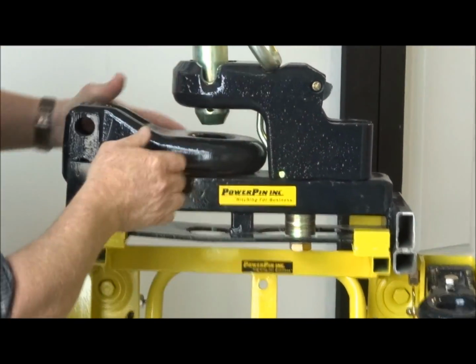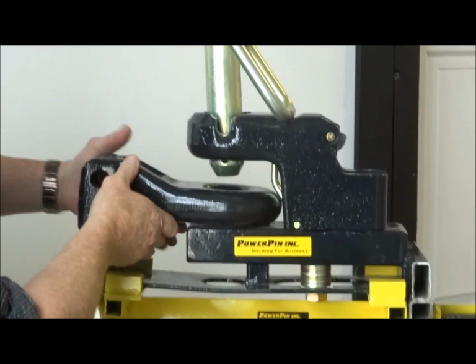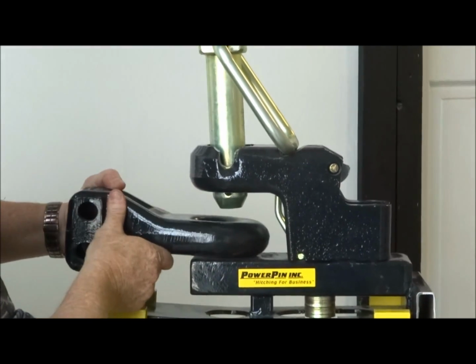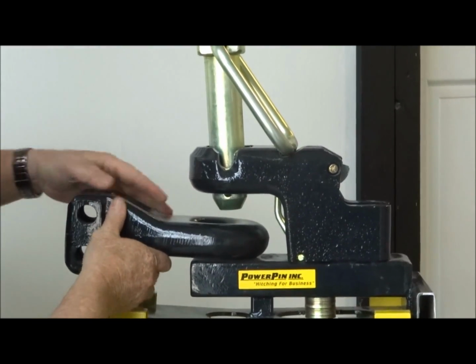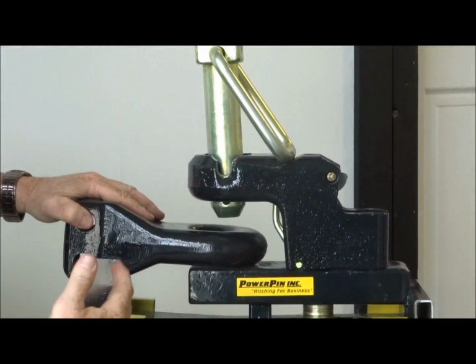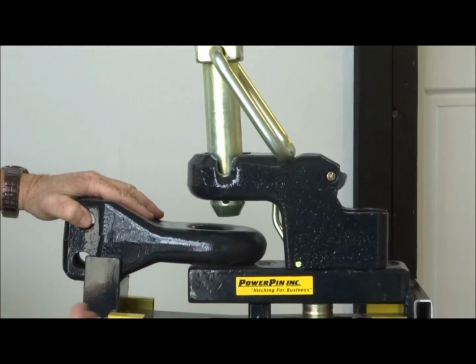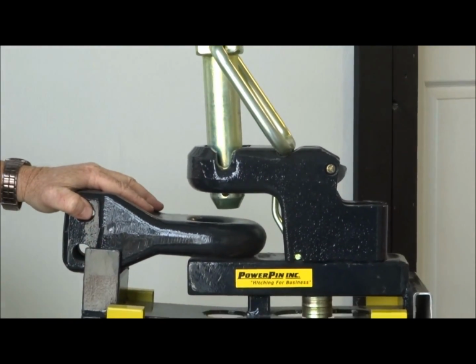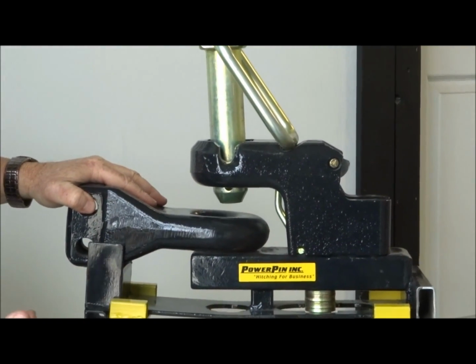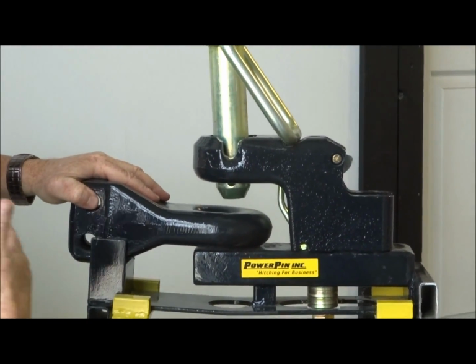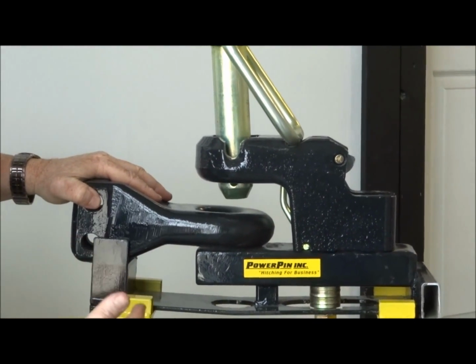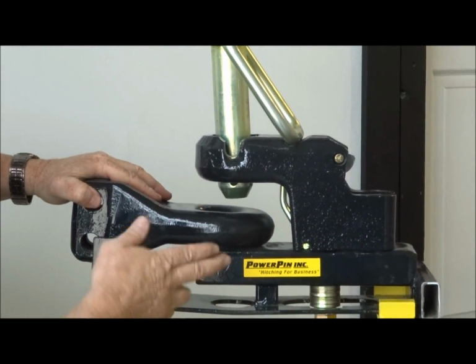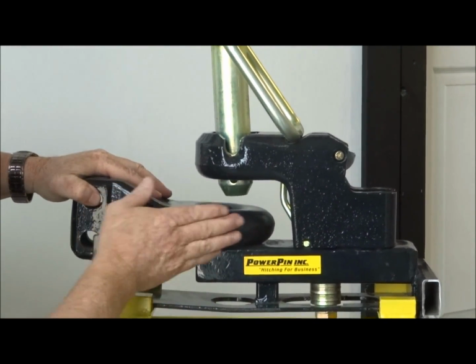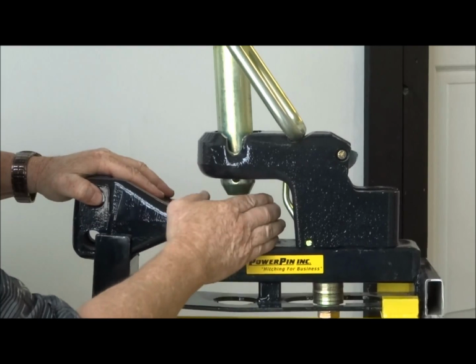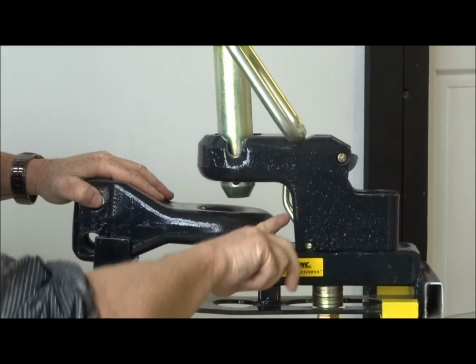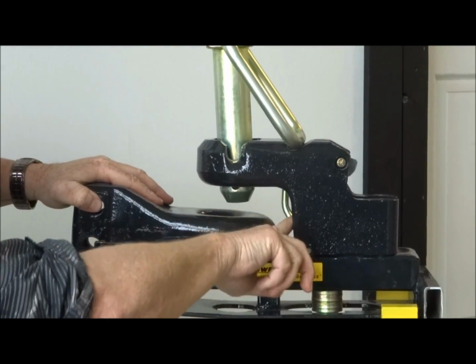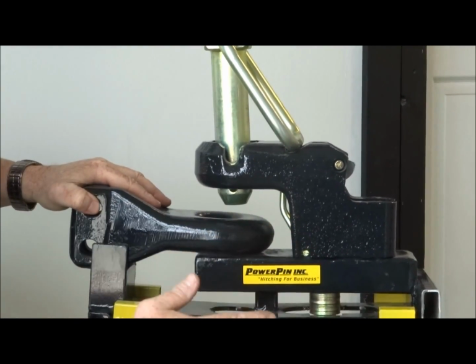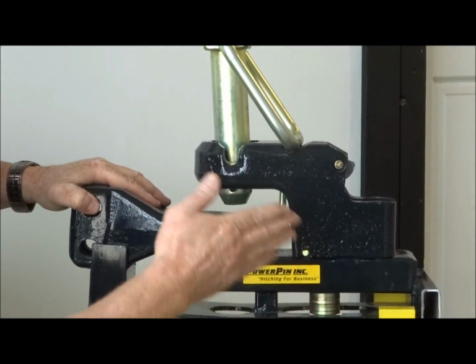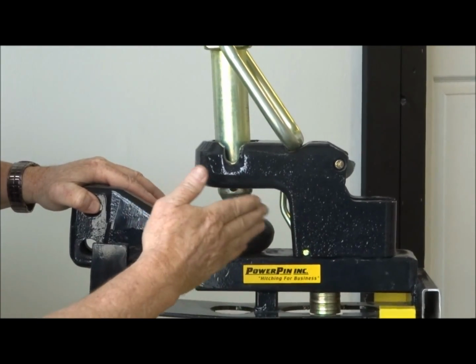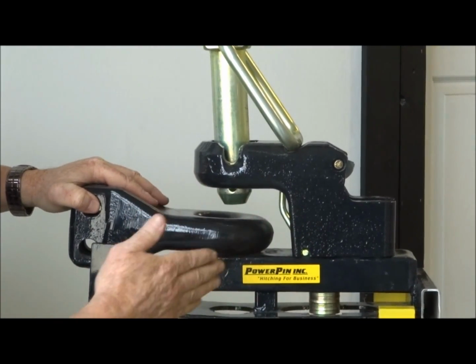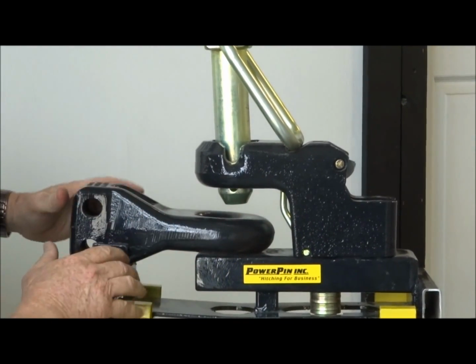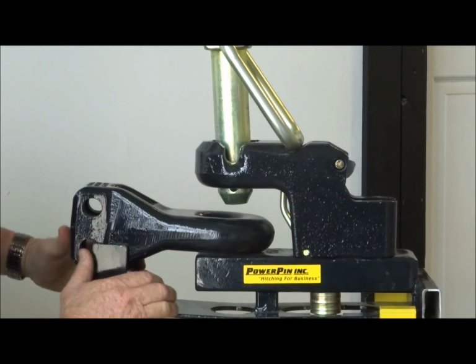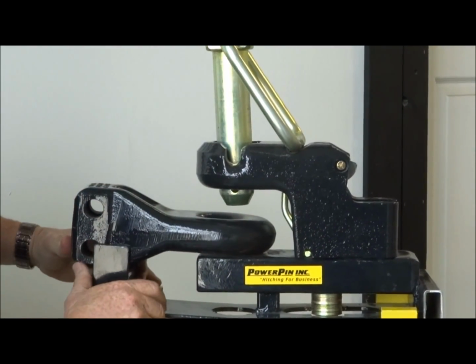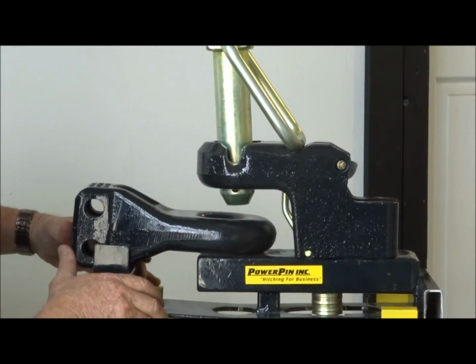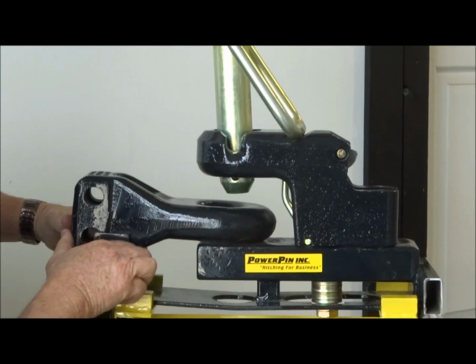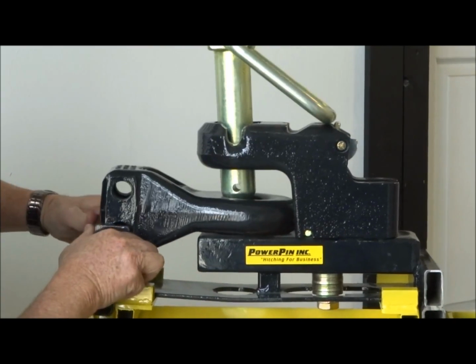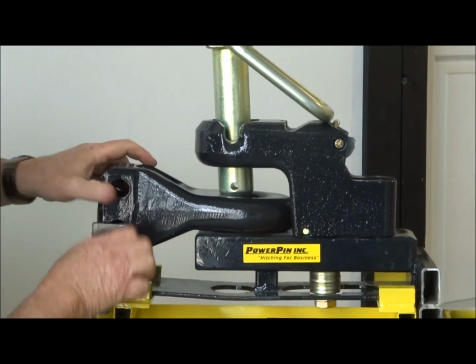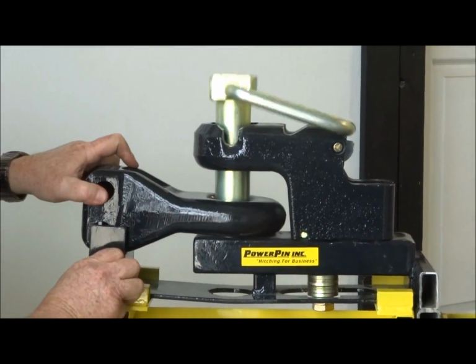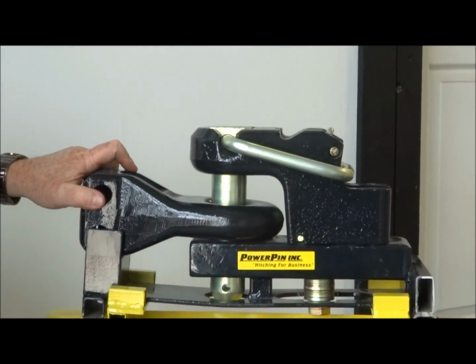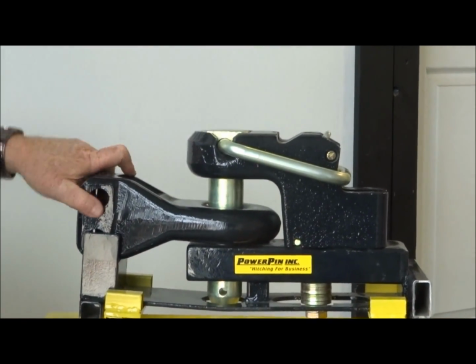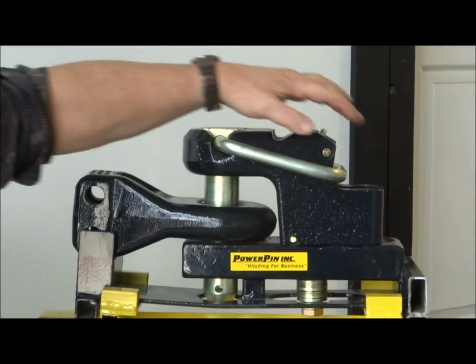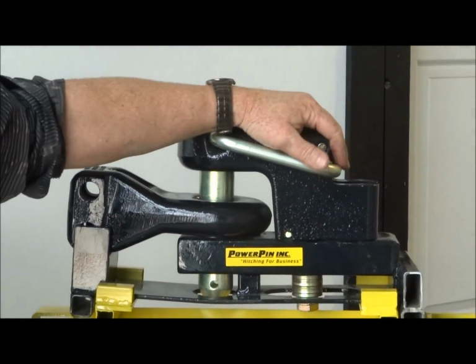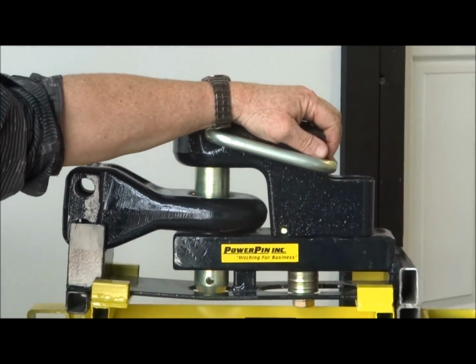This is how the drop pin feature works. Everything is designed for our generic products. This is a cup to match our hammer strap so it brings it to the center and lines it up perfectly. When it falls down, it locks itself up.